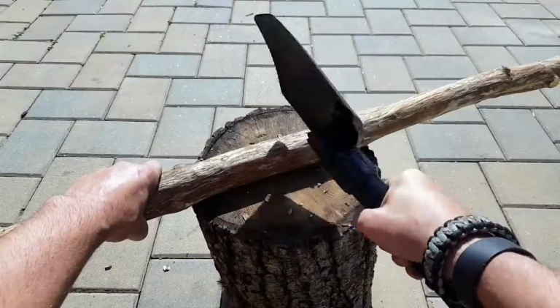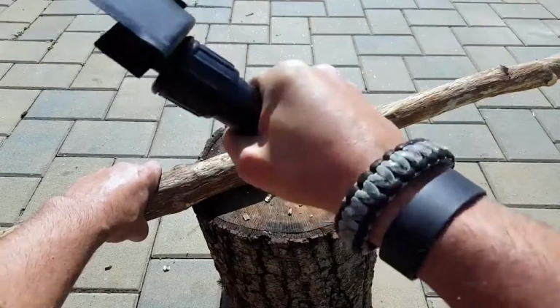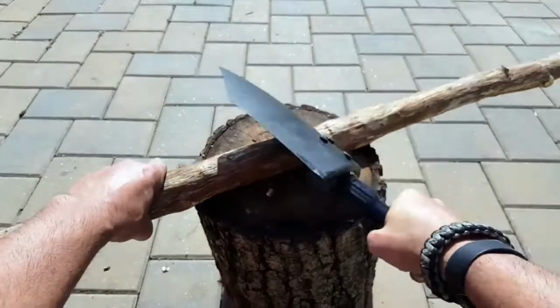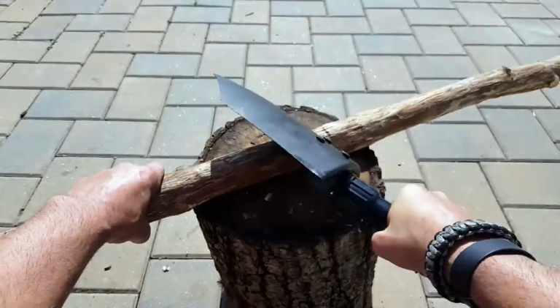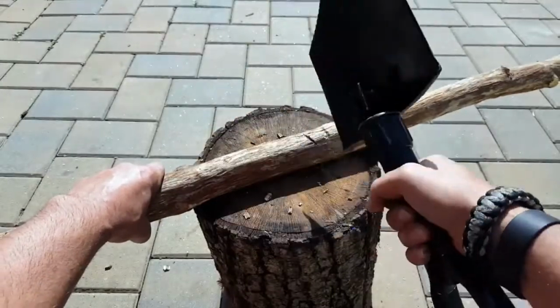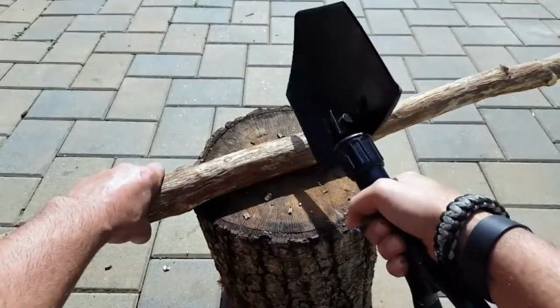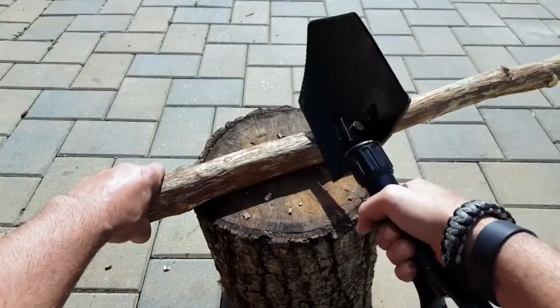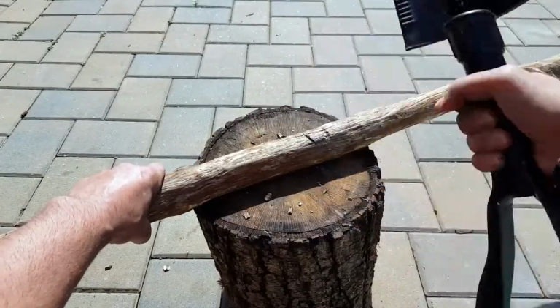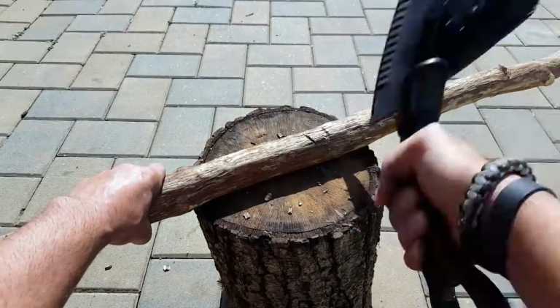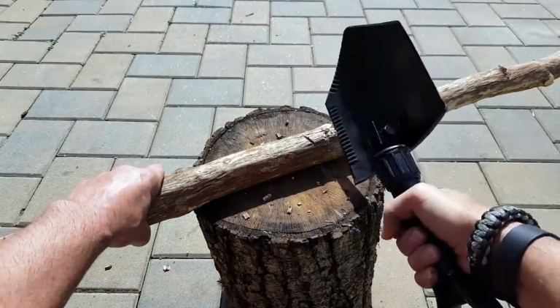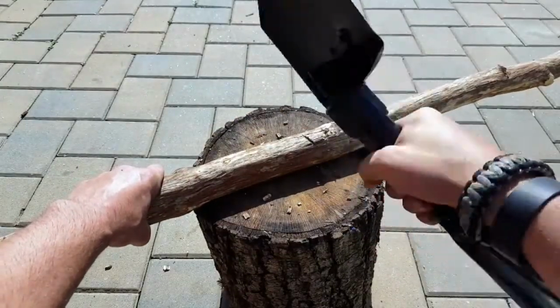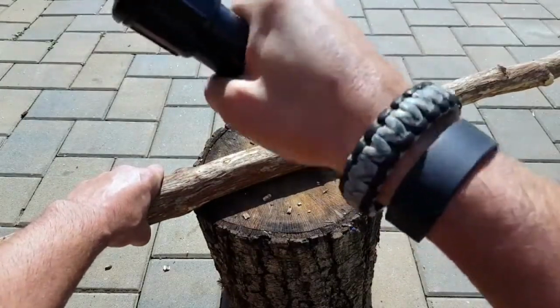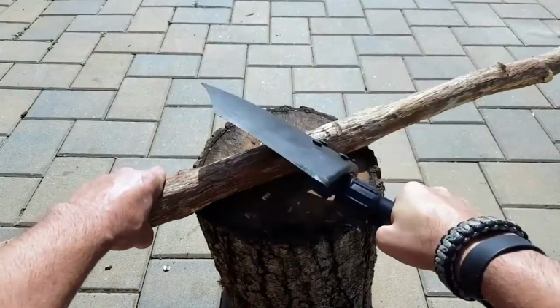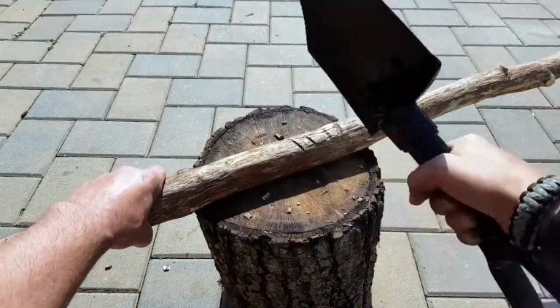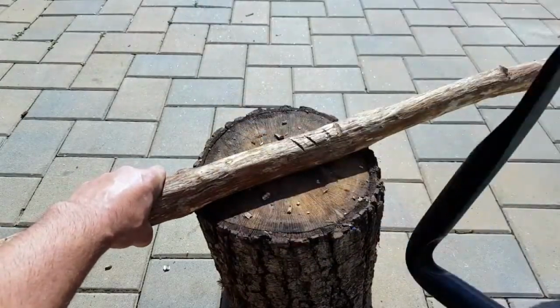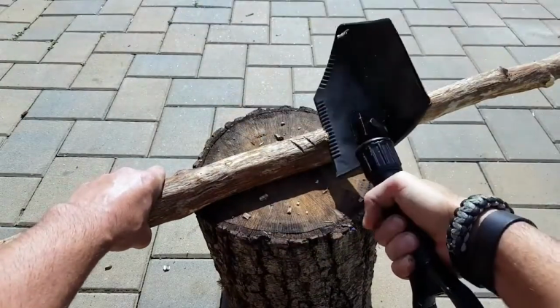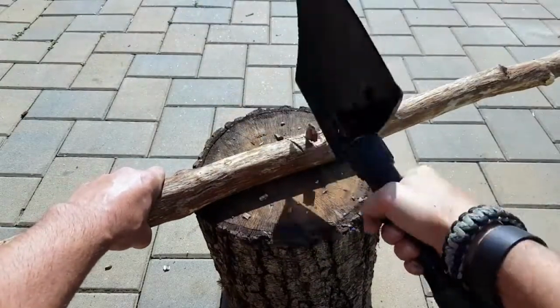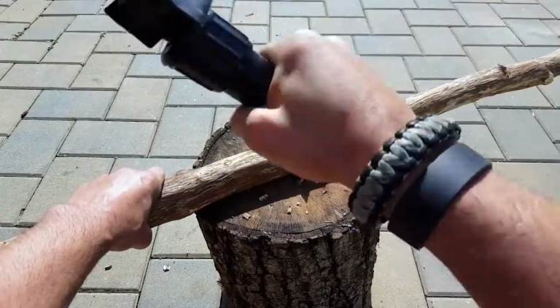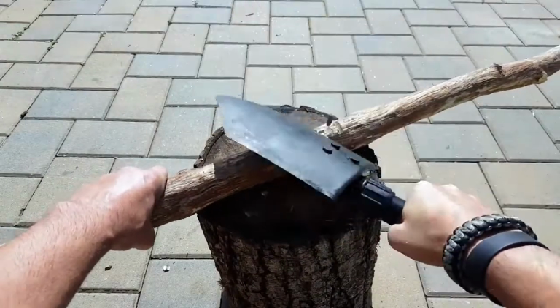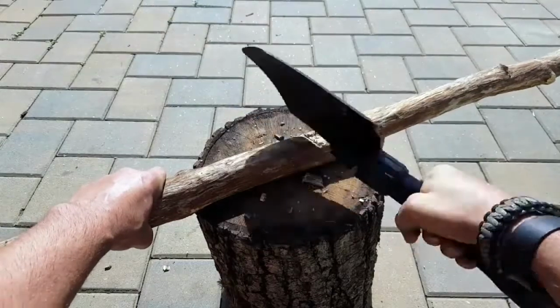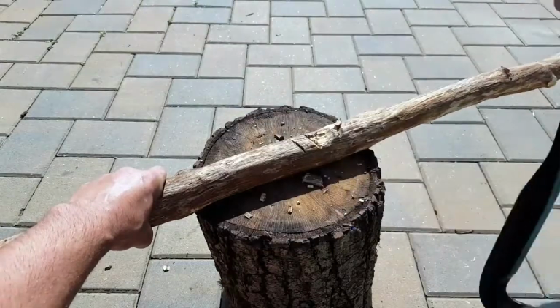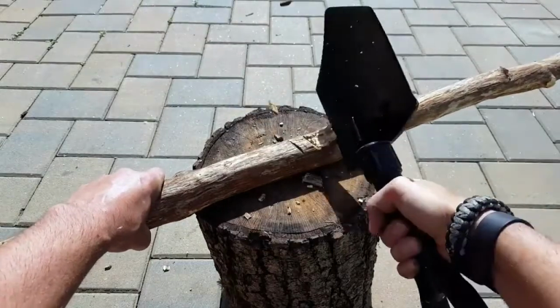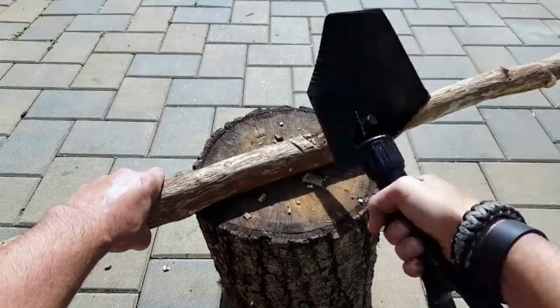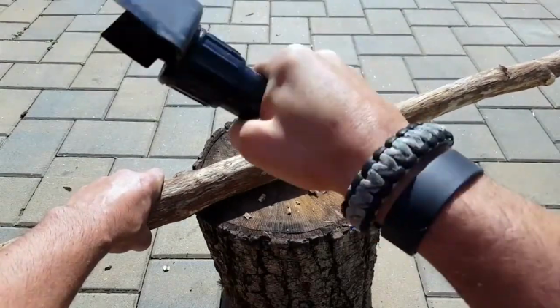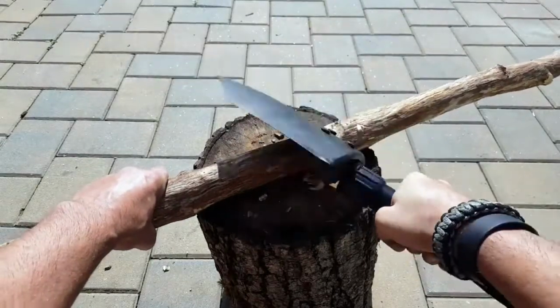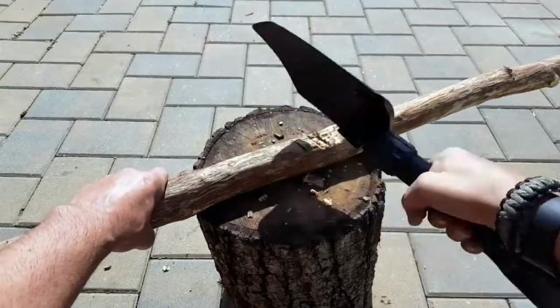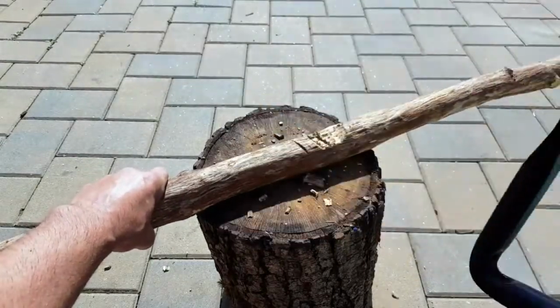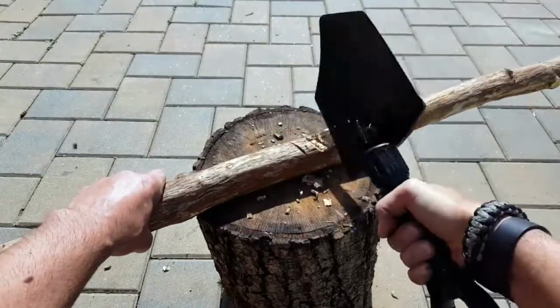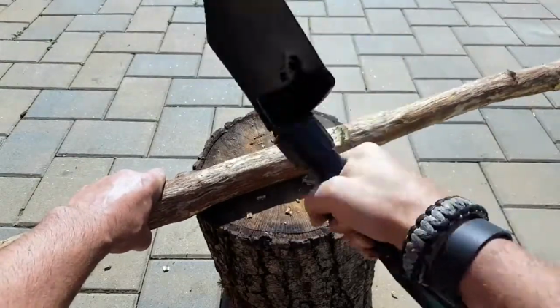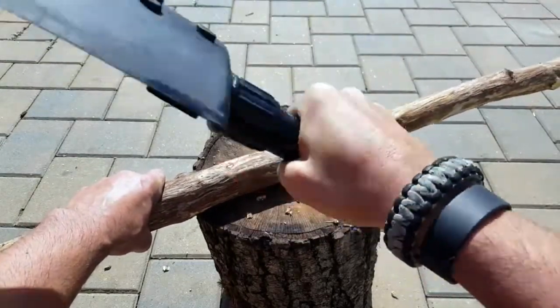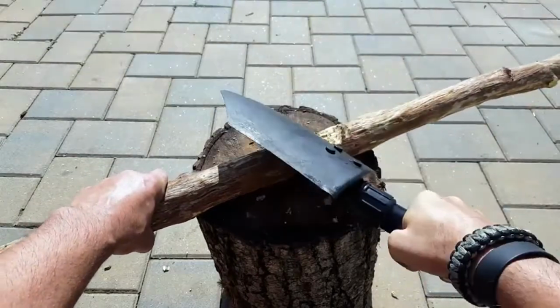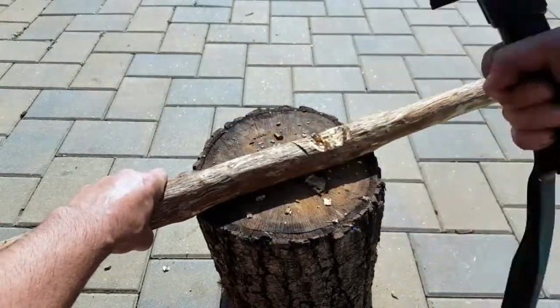It has serrated edges so you can use it as an axe as well. Depending on which side you prefer — I prefer the serrated side just because of the way it's angled and being right-handed, it just feels more comfortable for me.